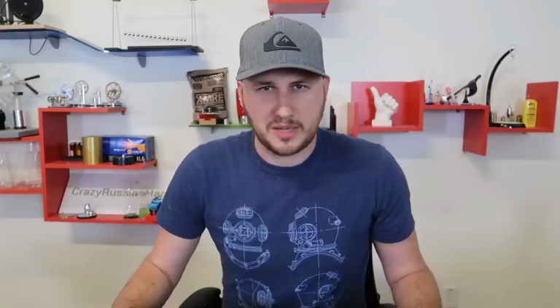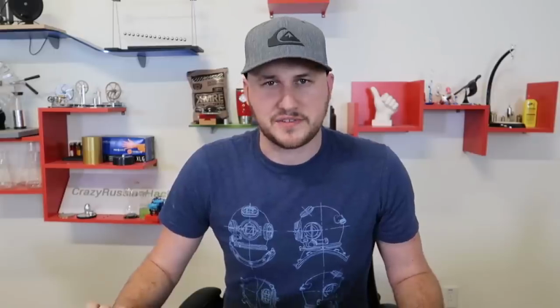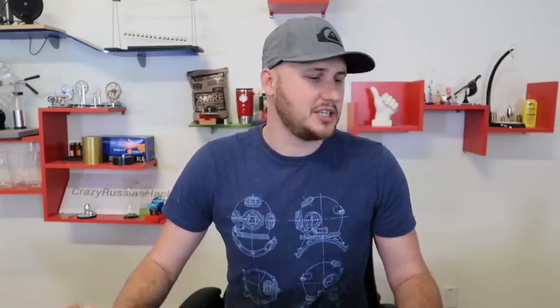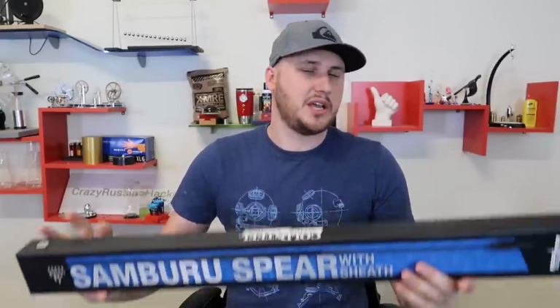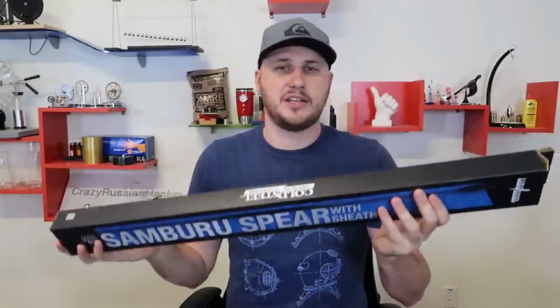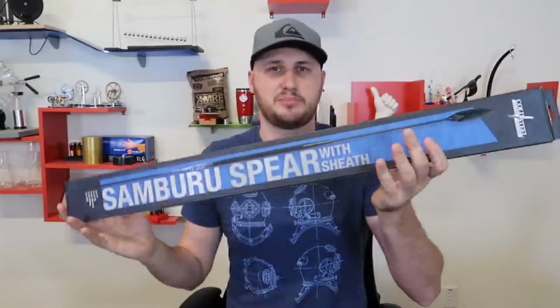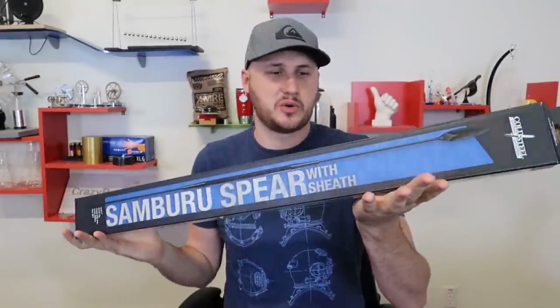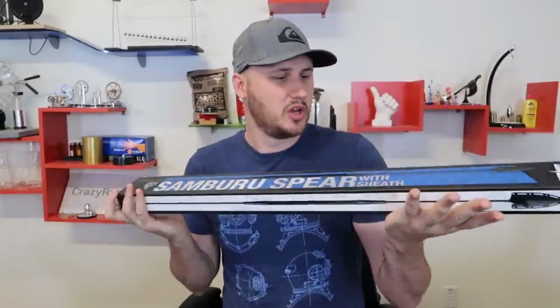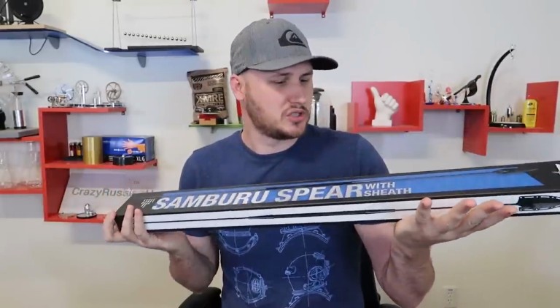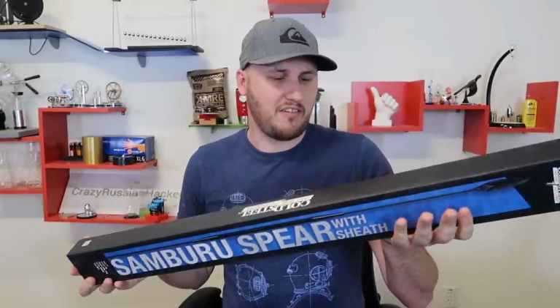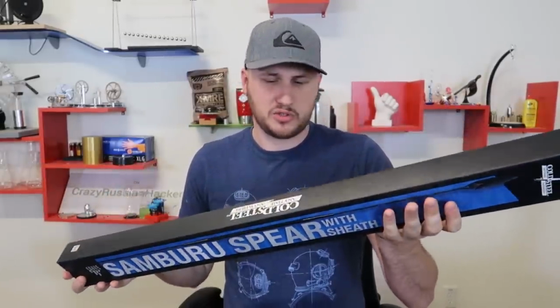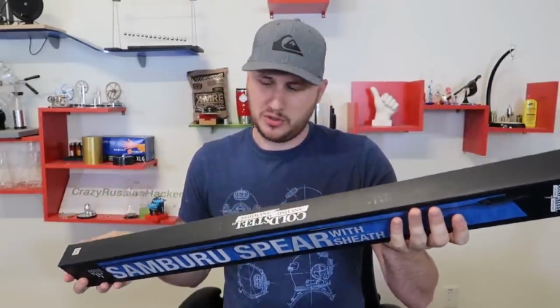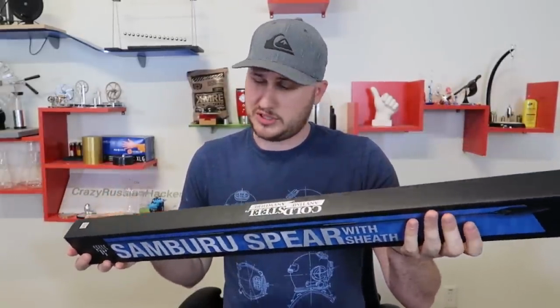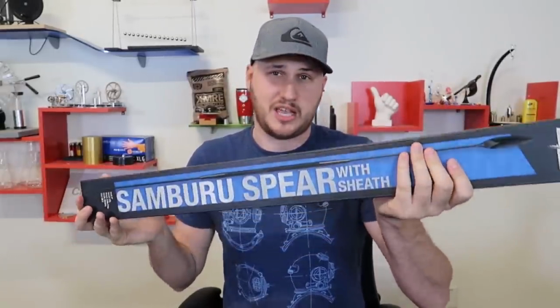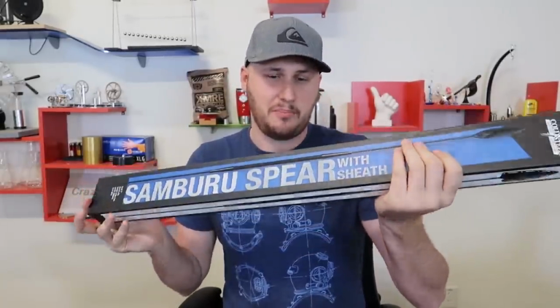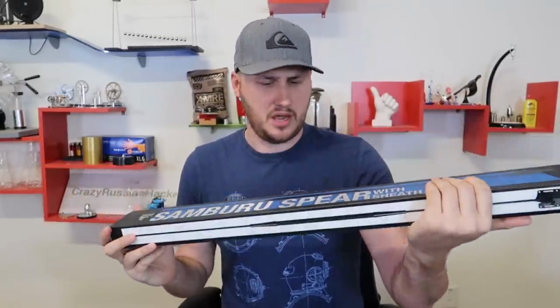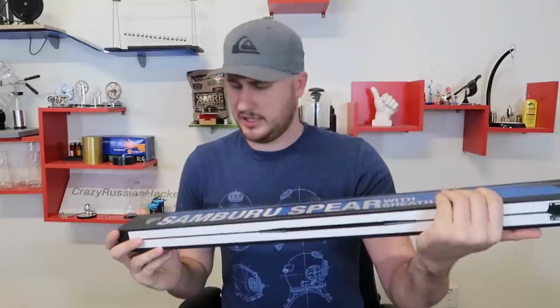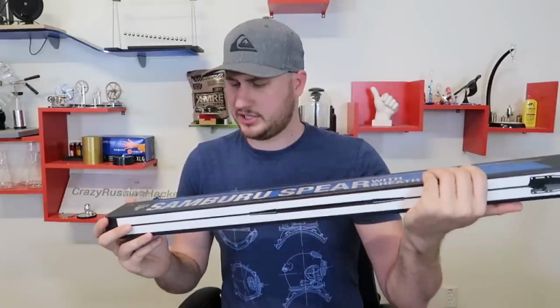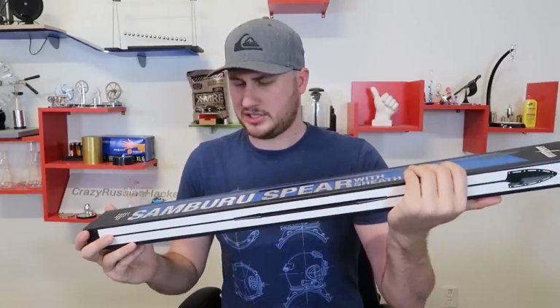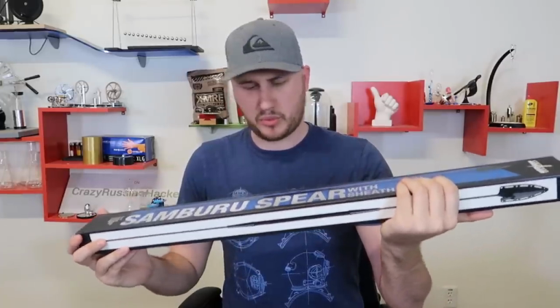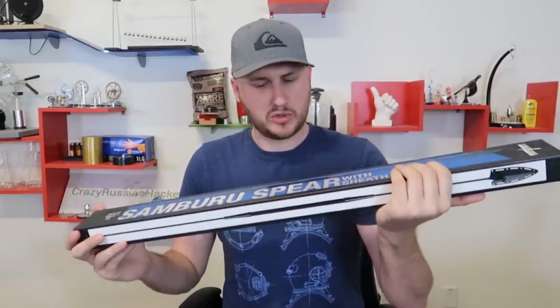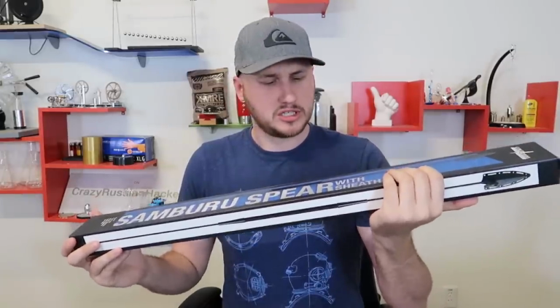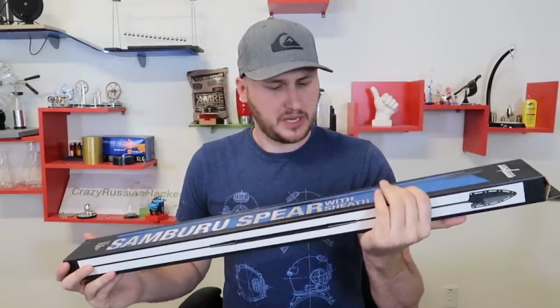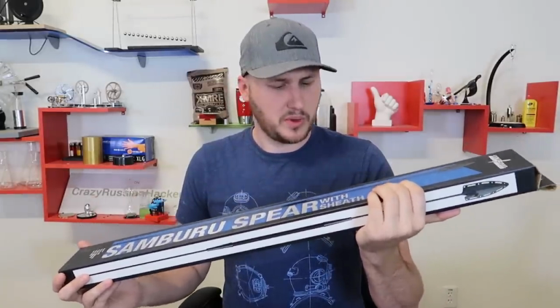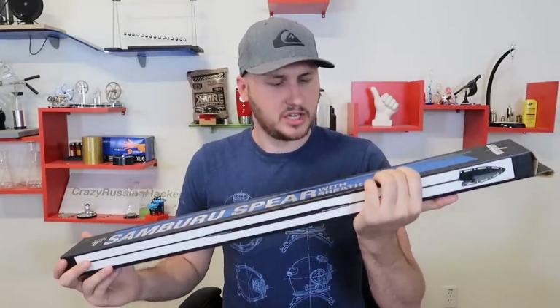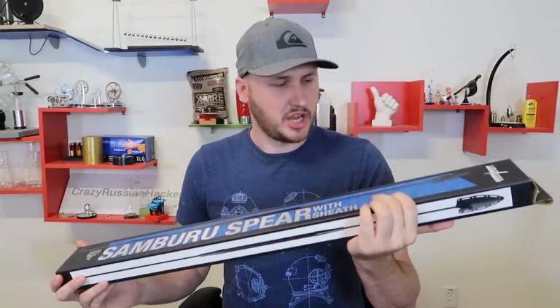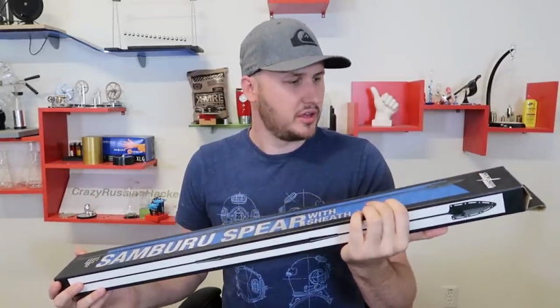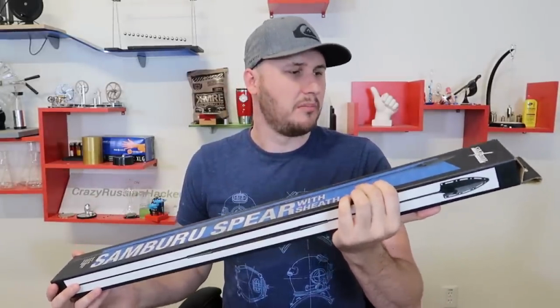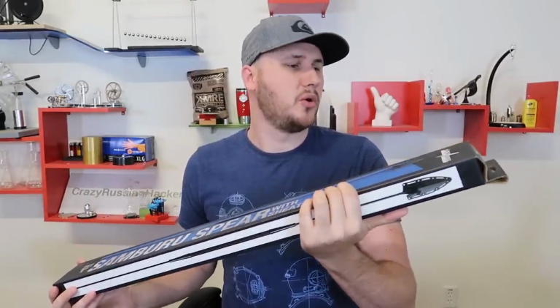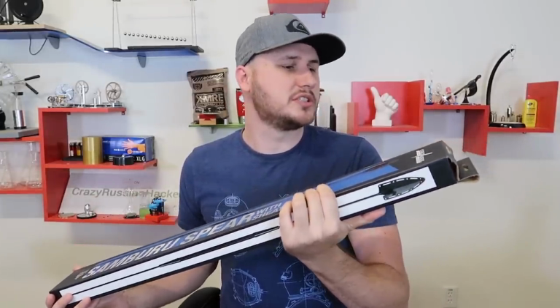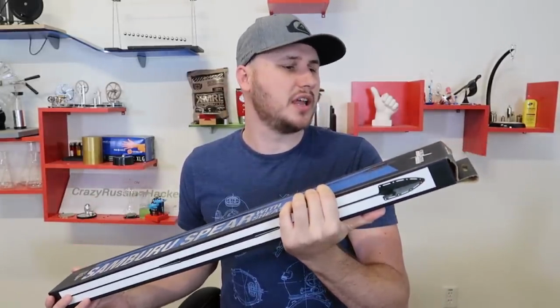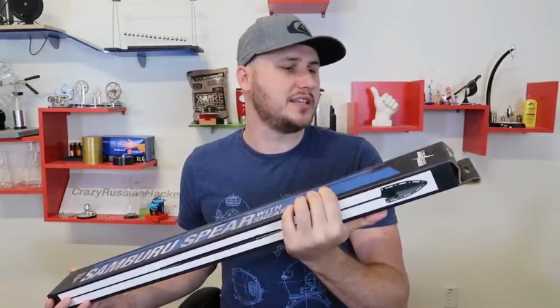What's up guys, for today's video I got another pretty cool survival tool, or I would say a weapon. This is the Sanburu Spear with Sheath by Cold Steel.